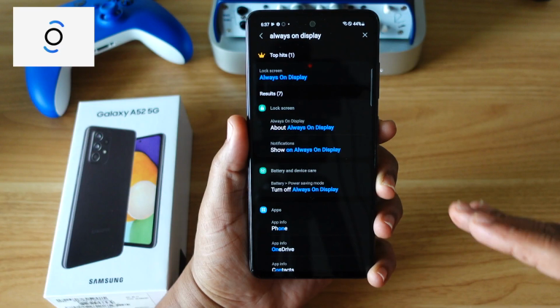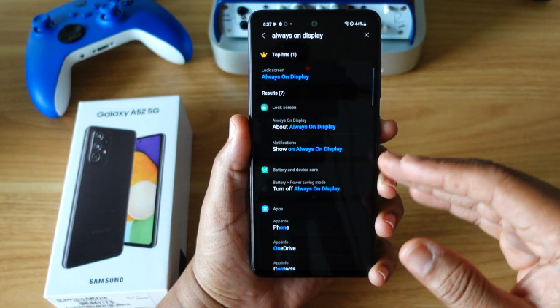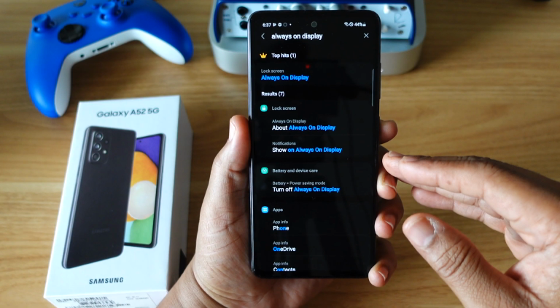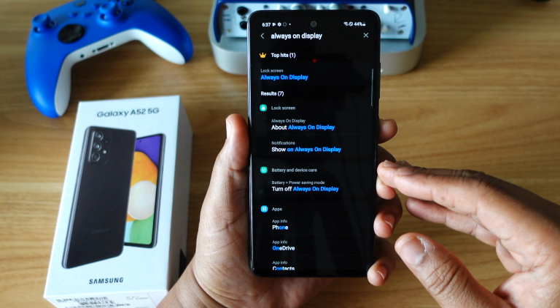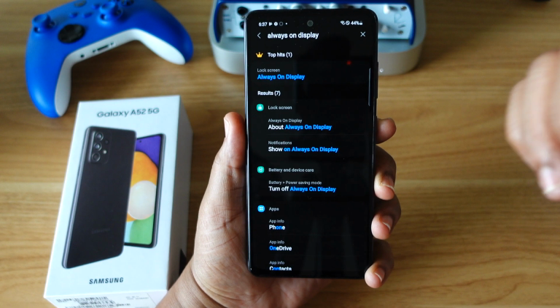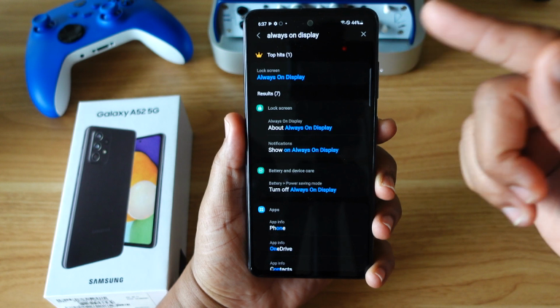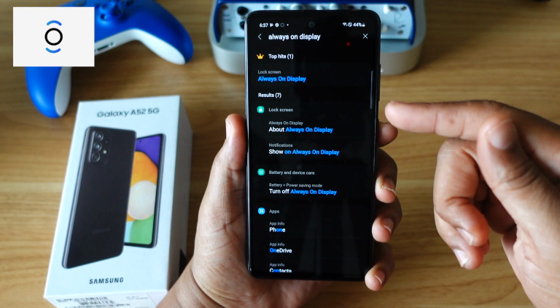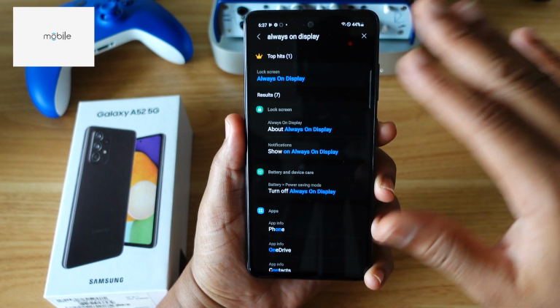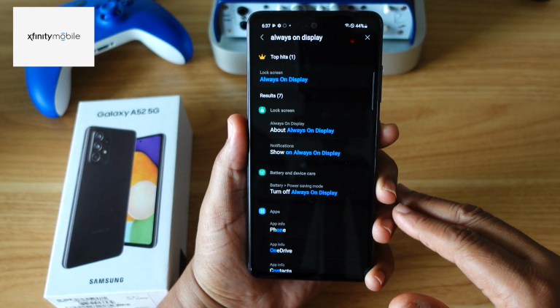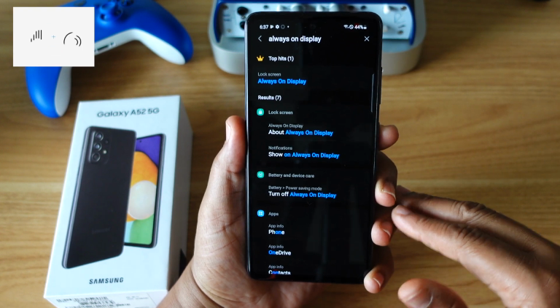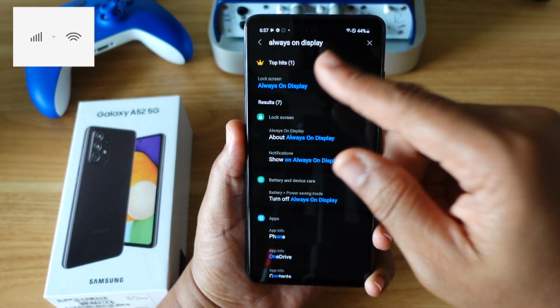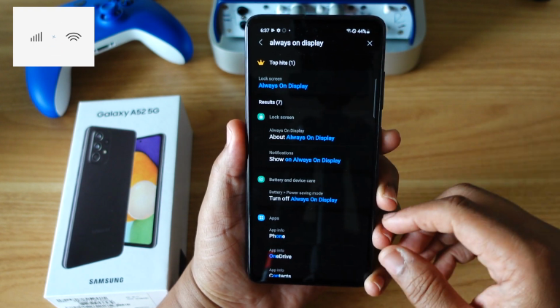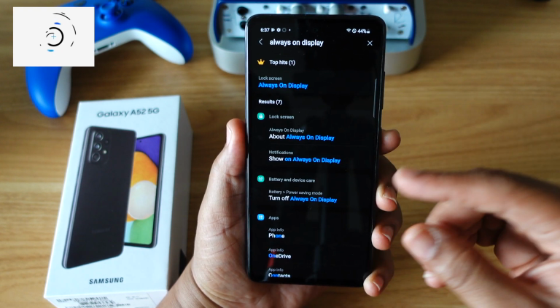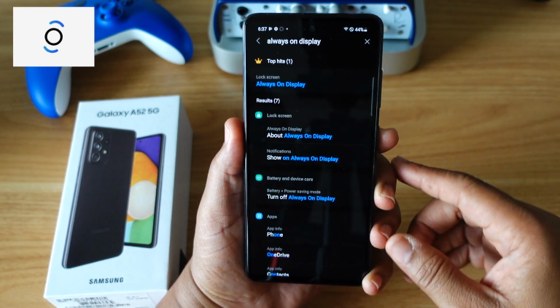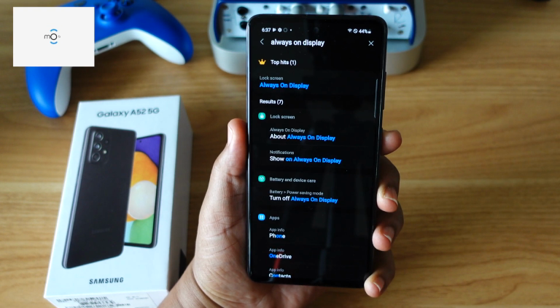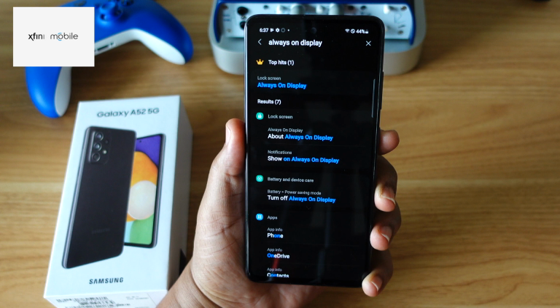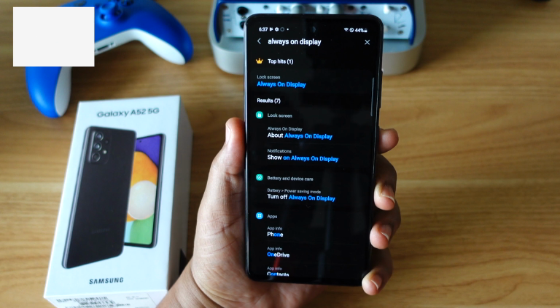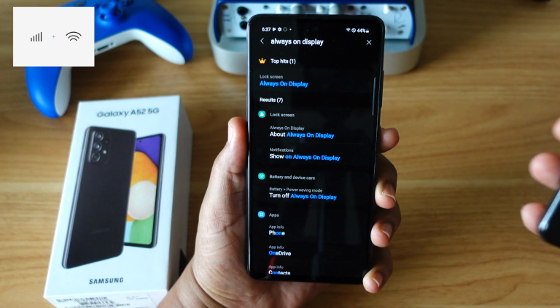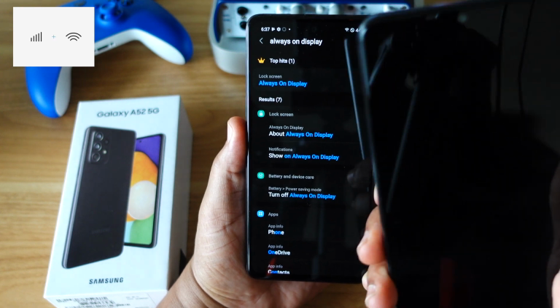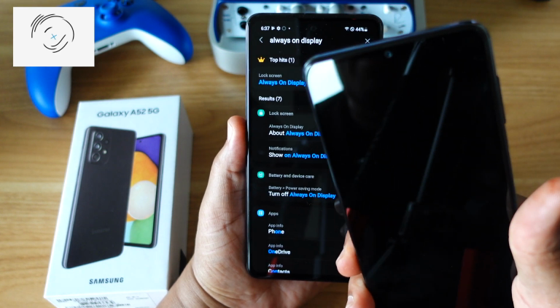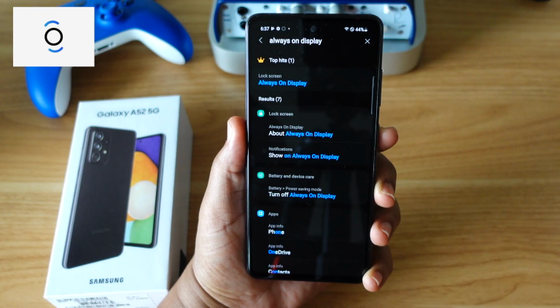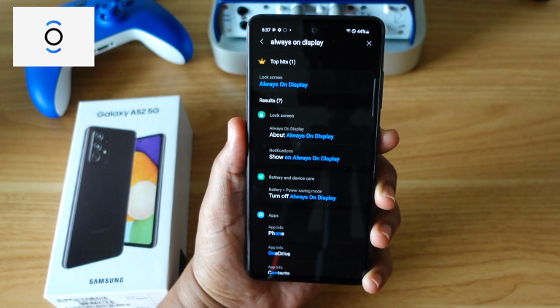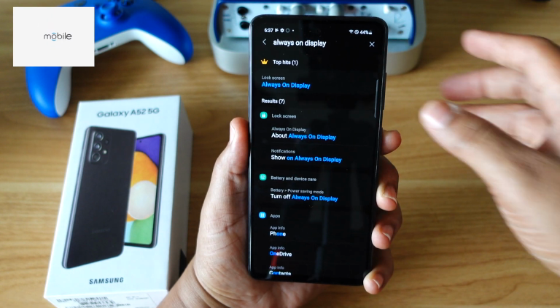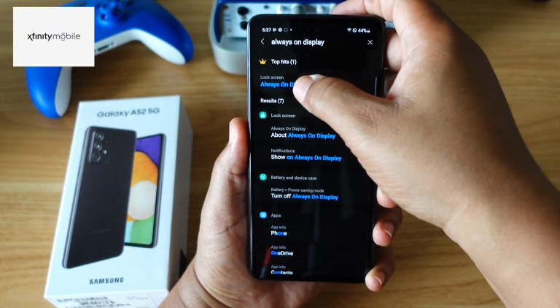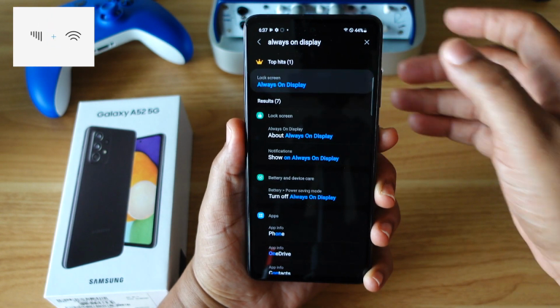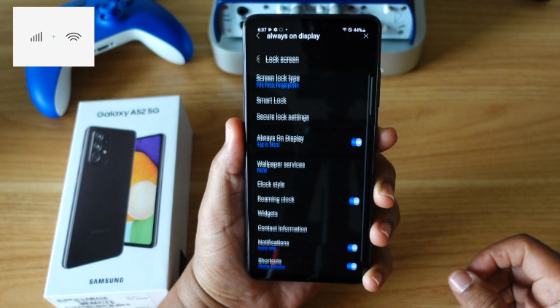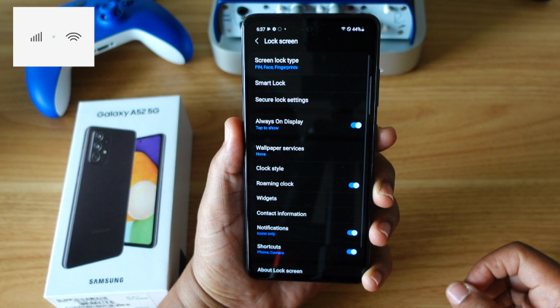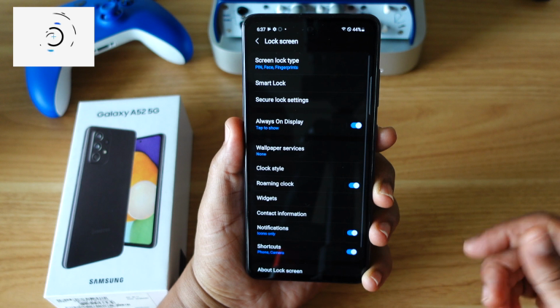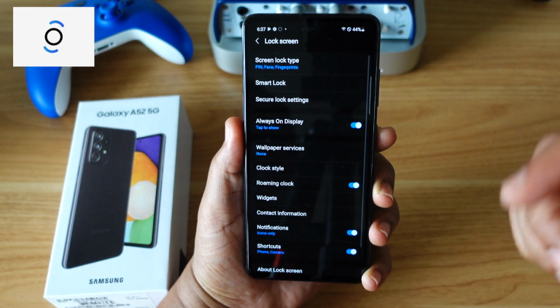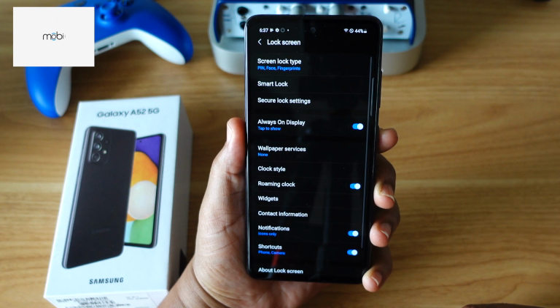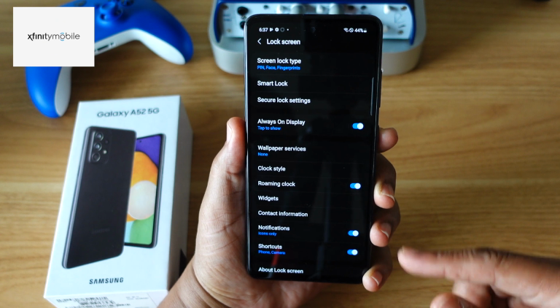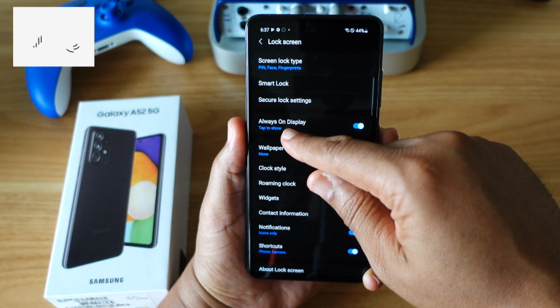Dig this feature right here — in a mid-range phone — always on display. The A32 doesn't have it, but on this A52 5G you can make it do what it do. Believe that.